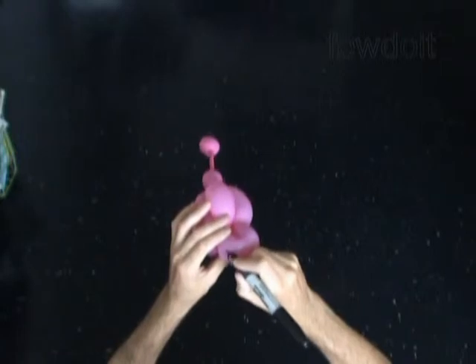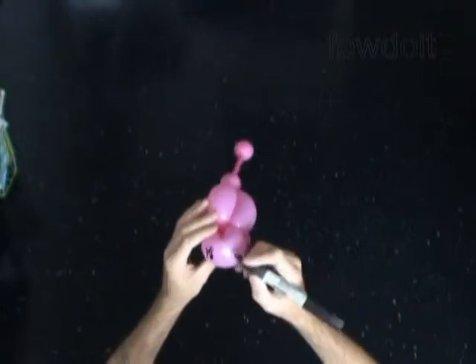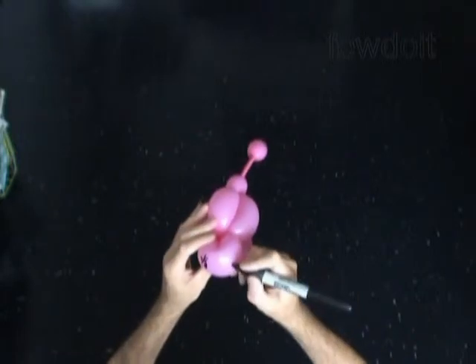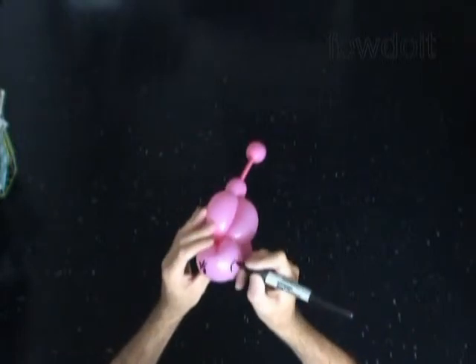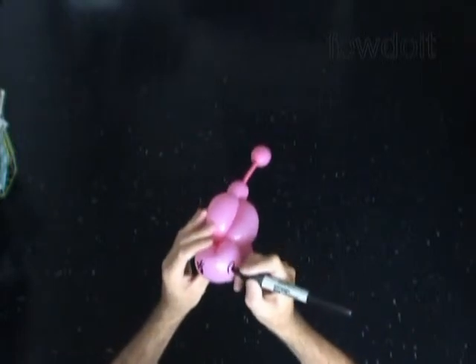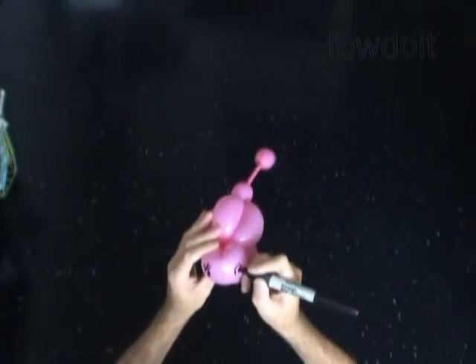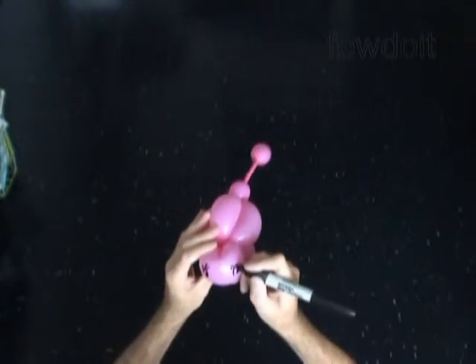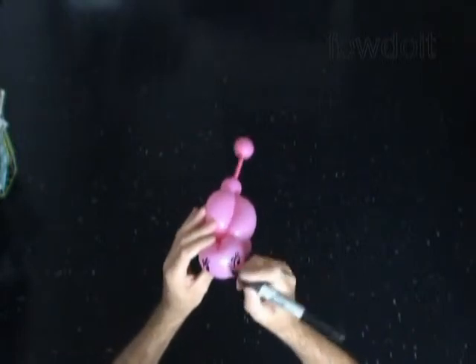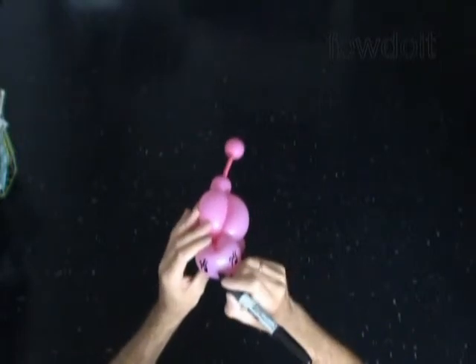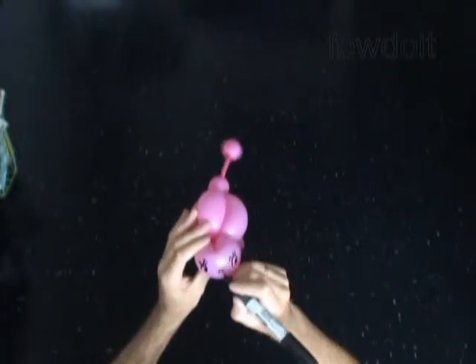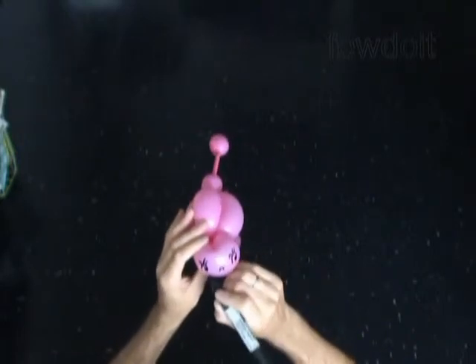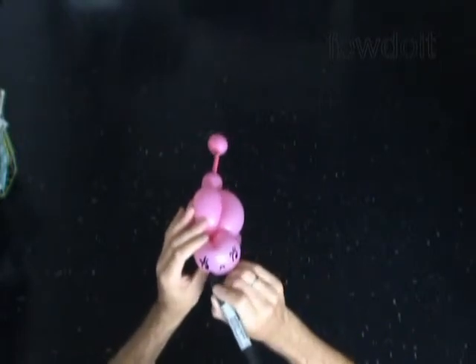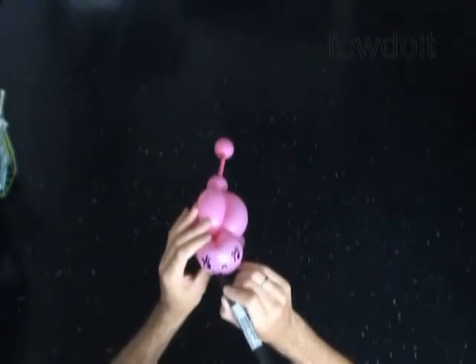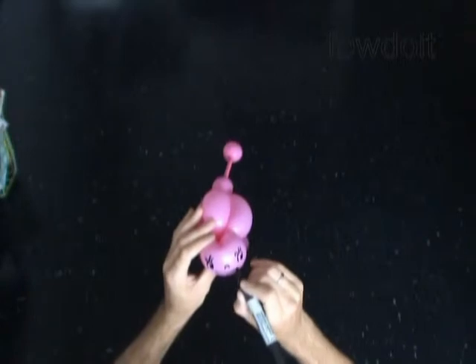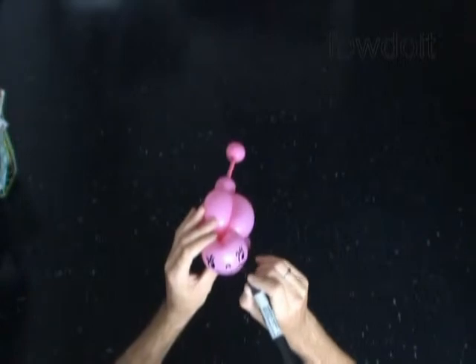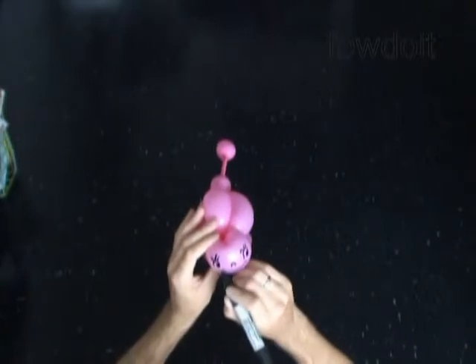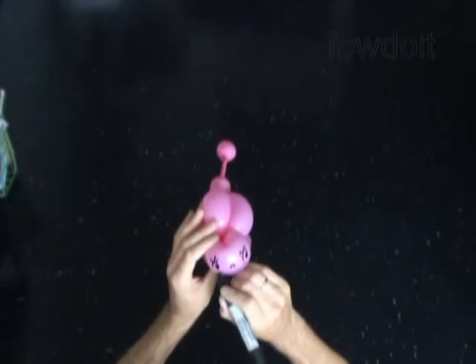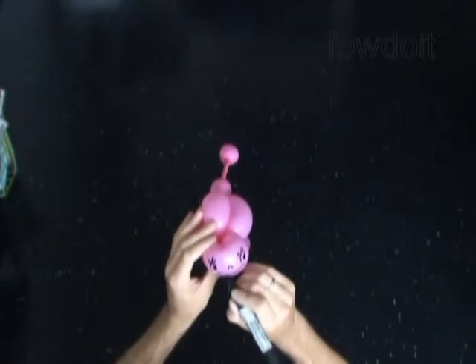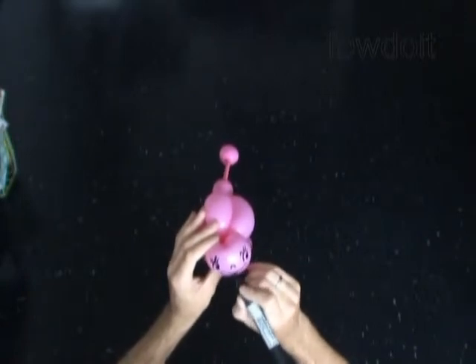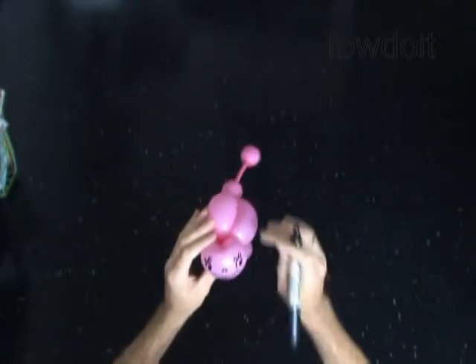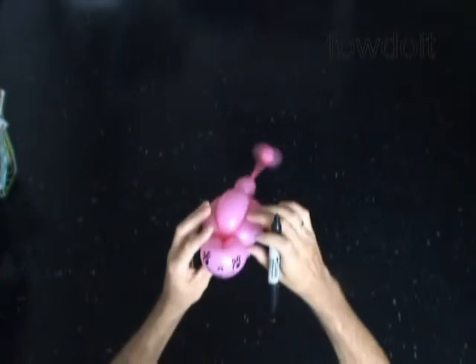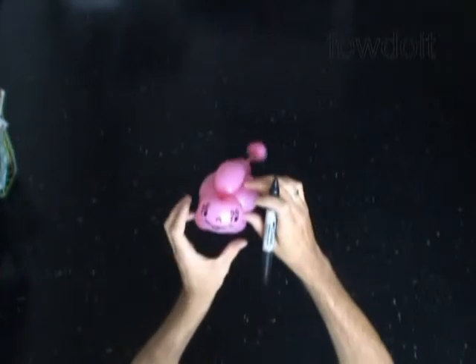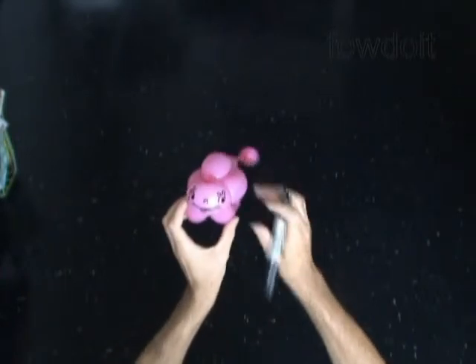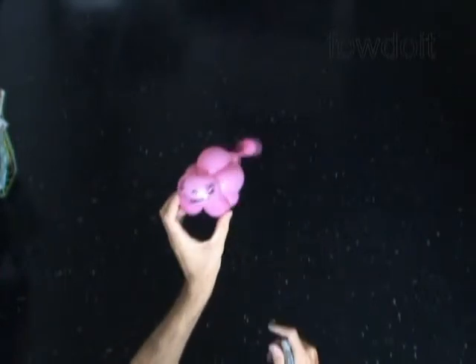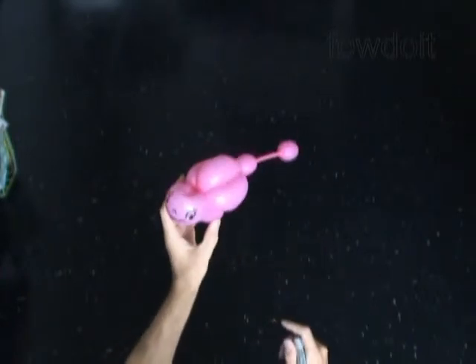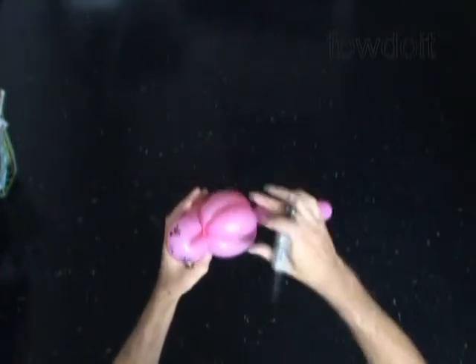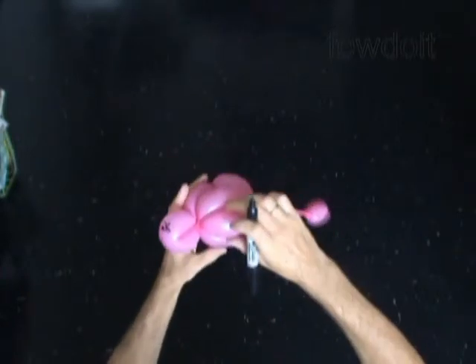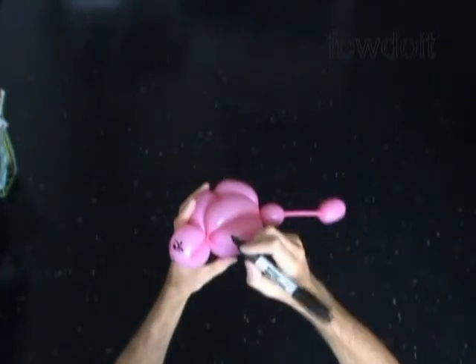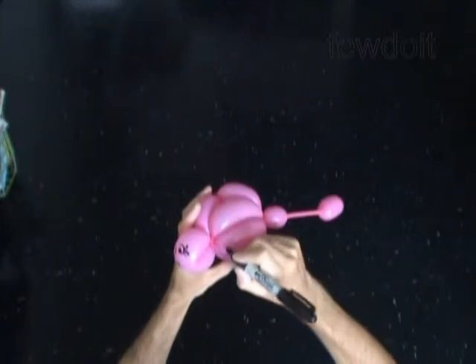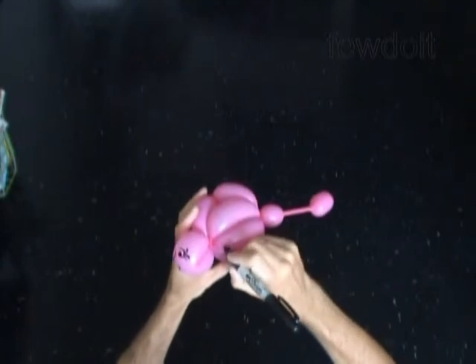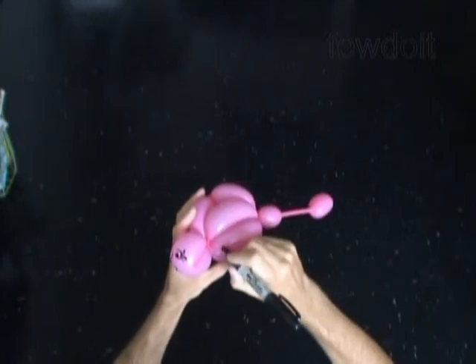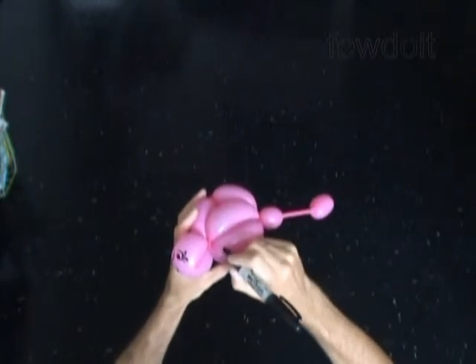Now let's use a permanent black marker to draw the face of the ladybug — the eyes, a tiny nose, and a big smile. Now we can make some spots on the body.